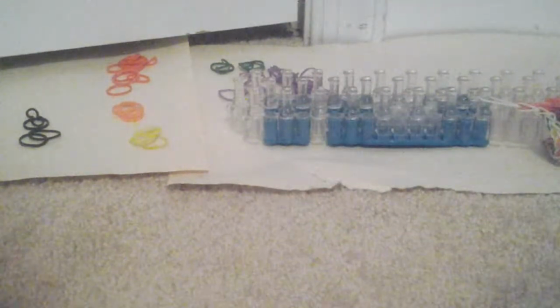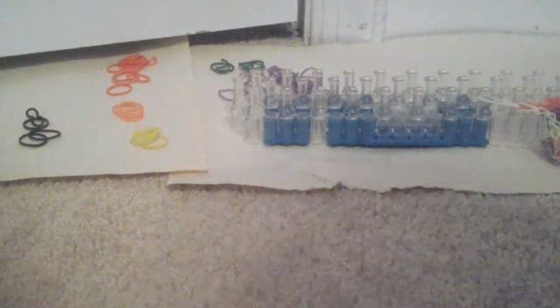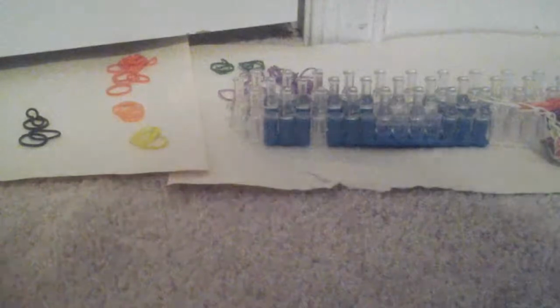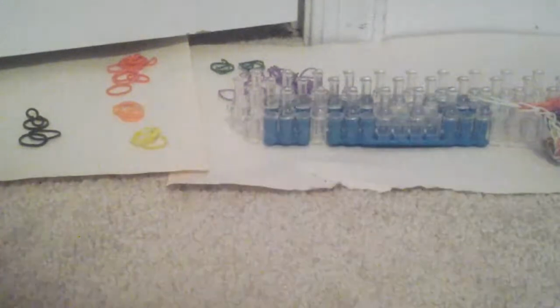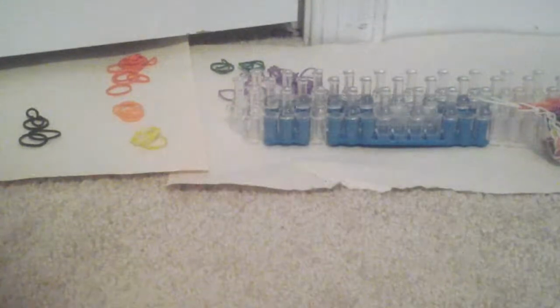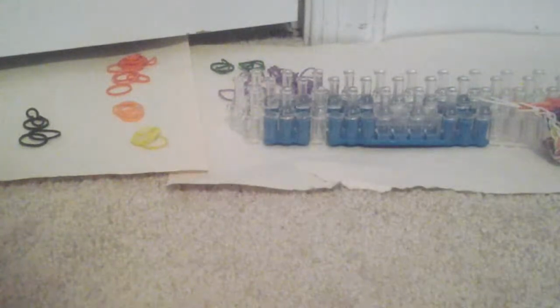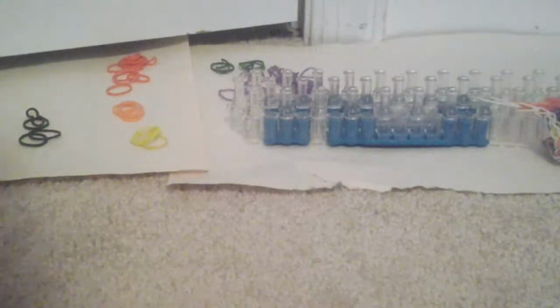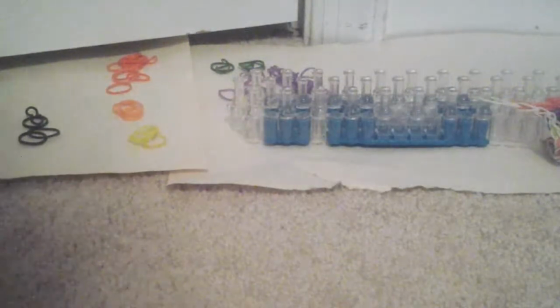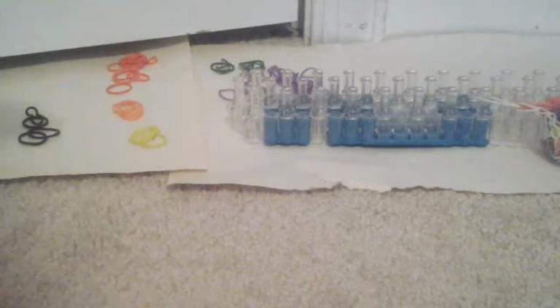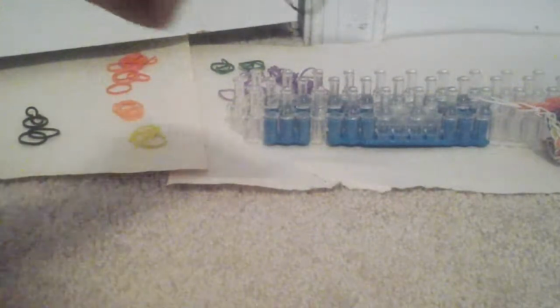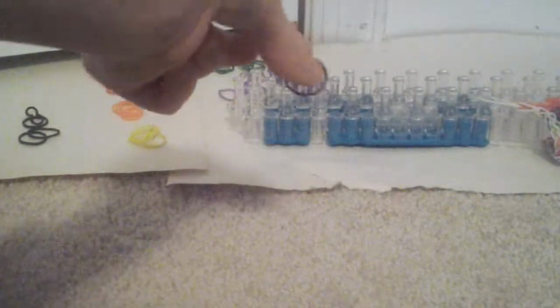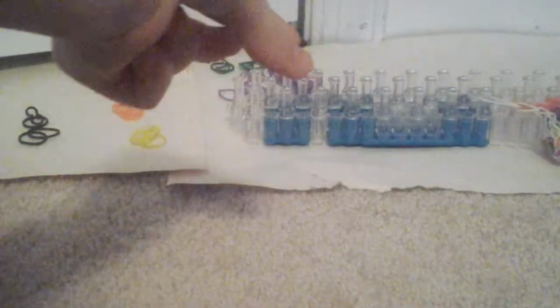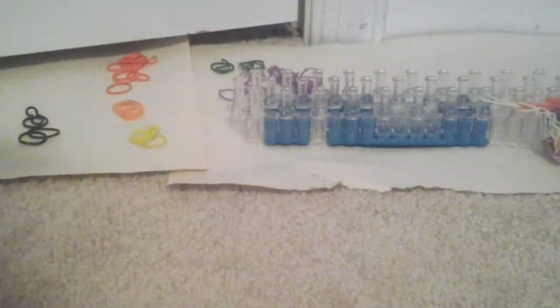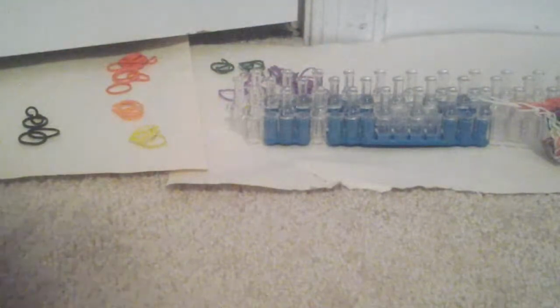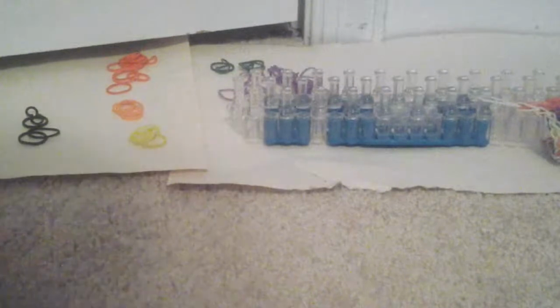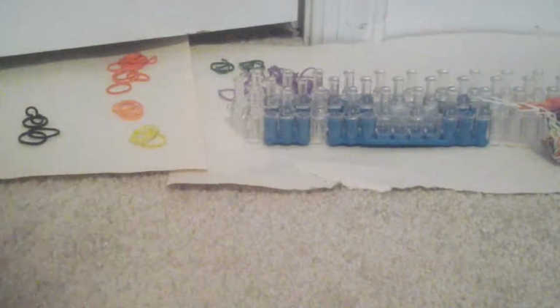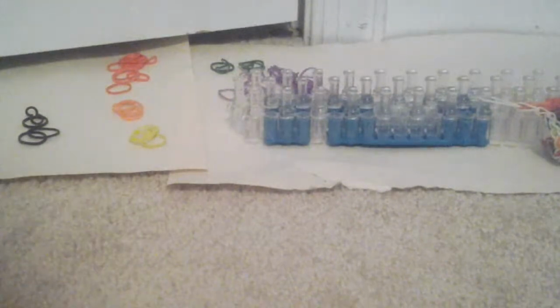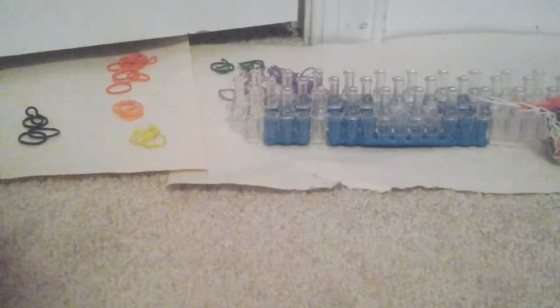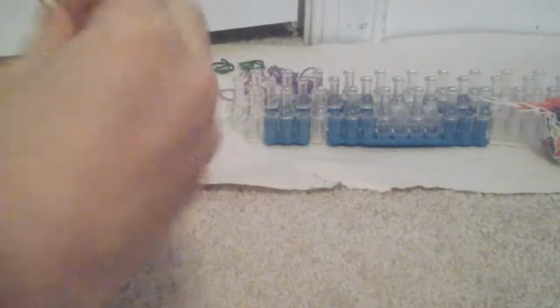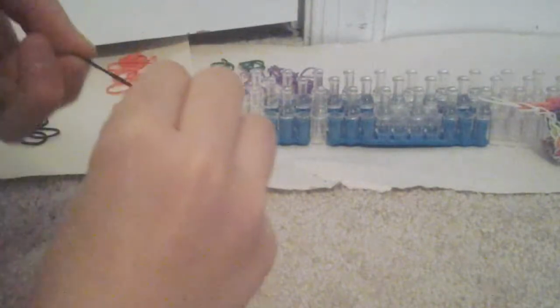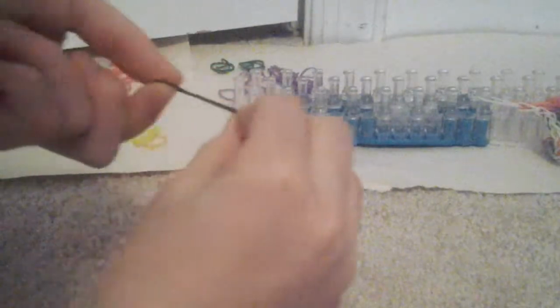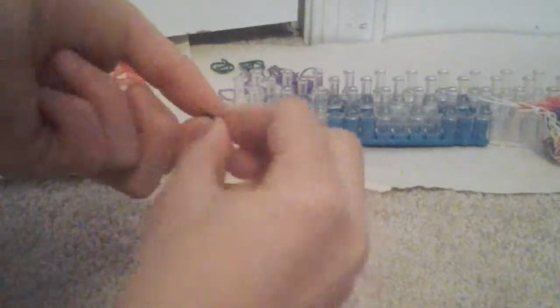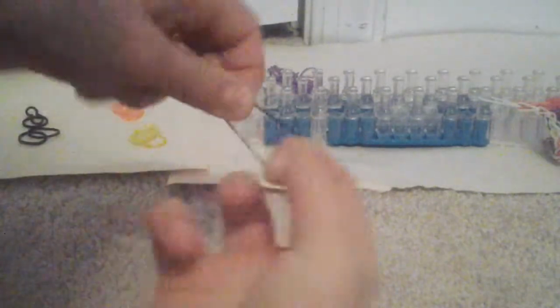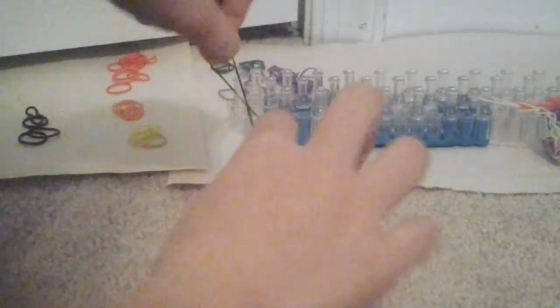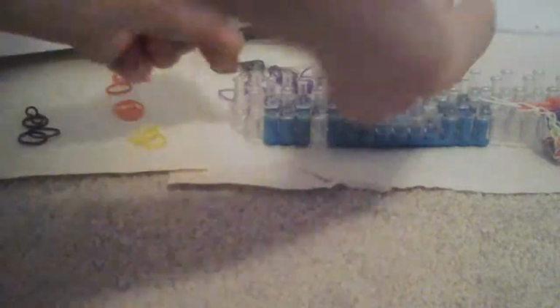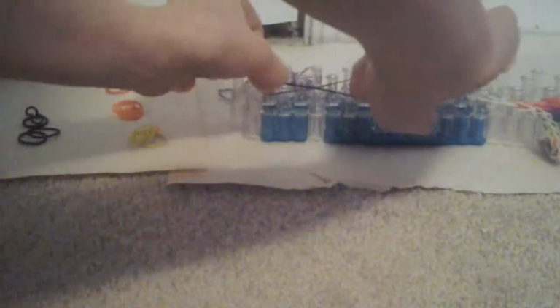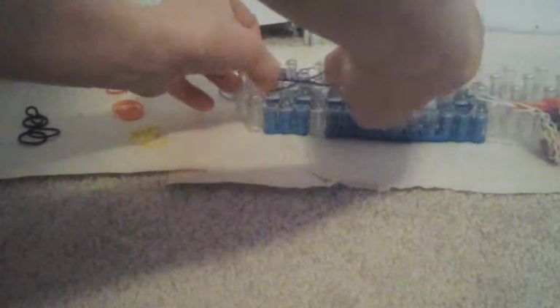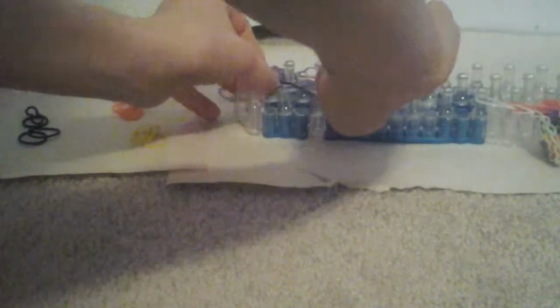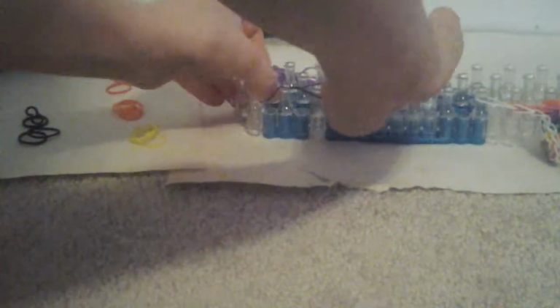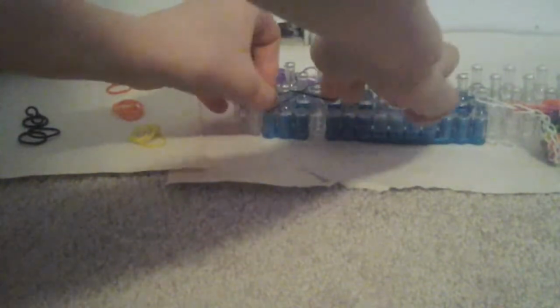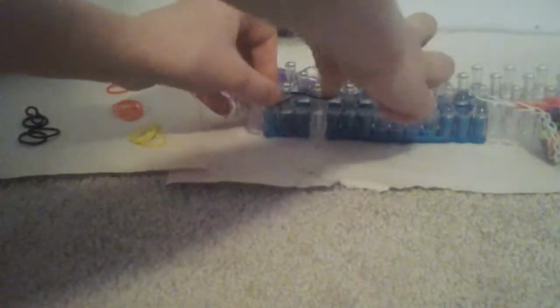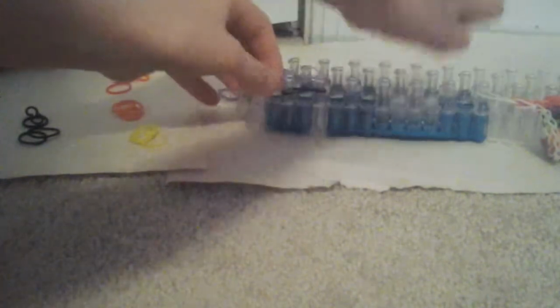What you will need to do is take your first color band — mine's going to be black — and you figure eight it, and then you put it on your loom.